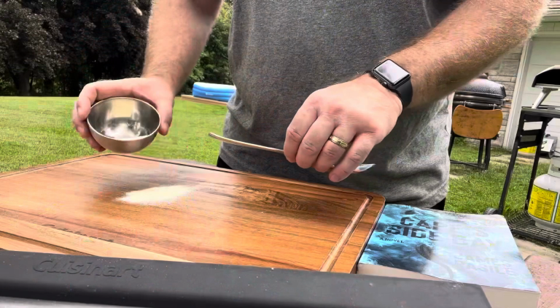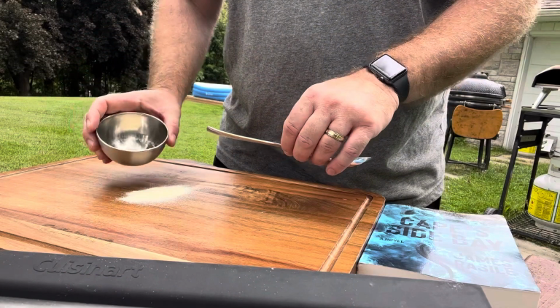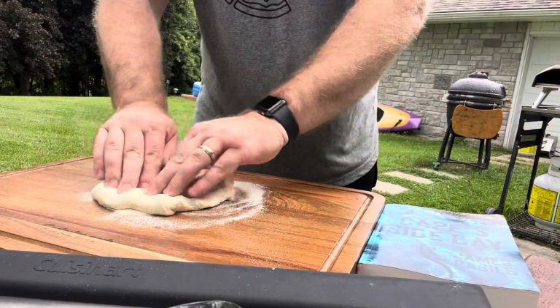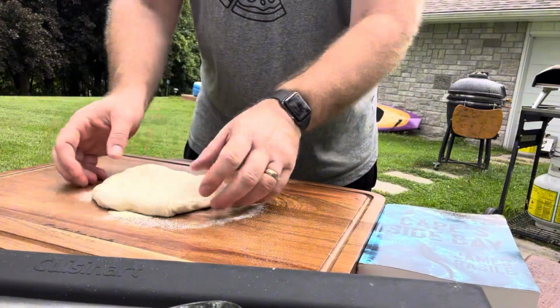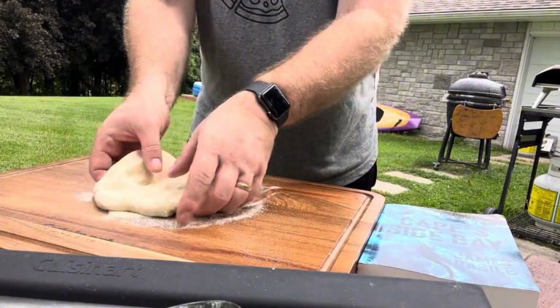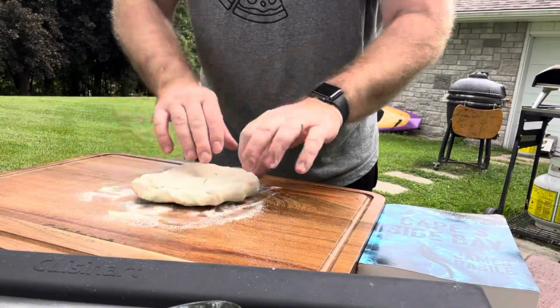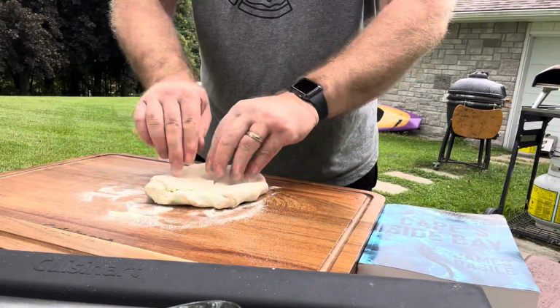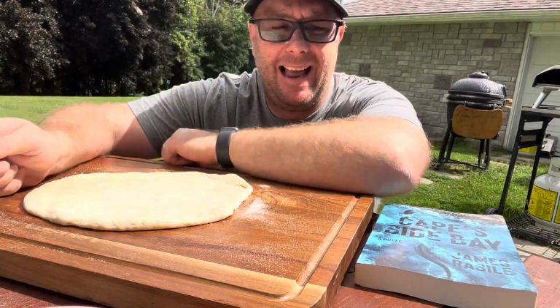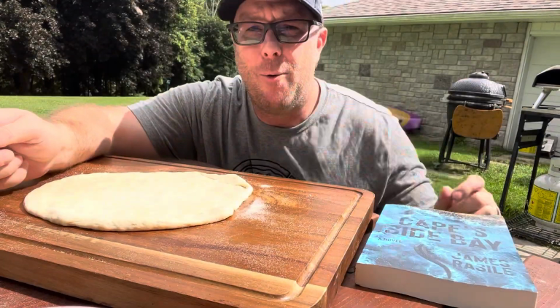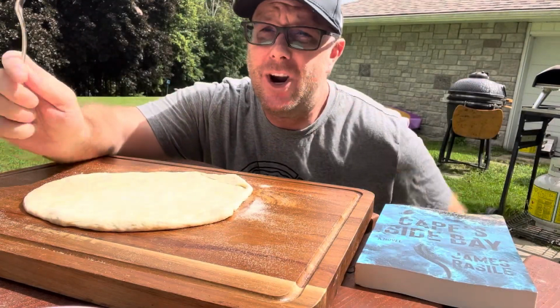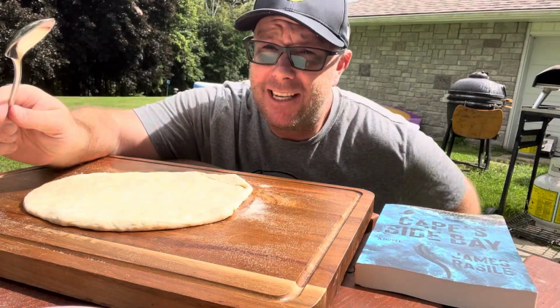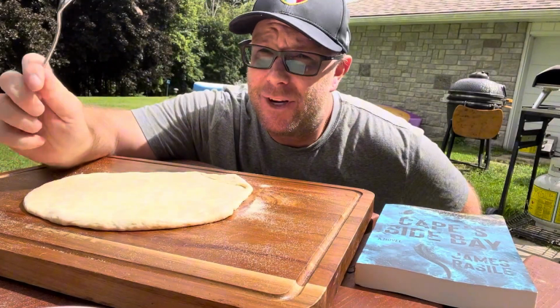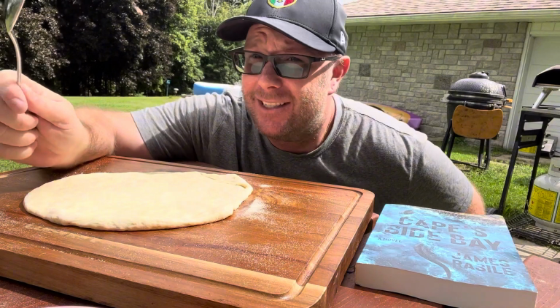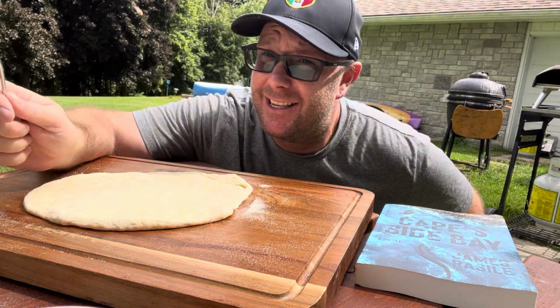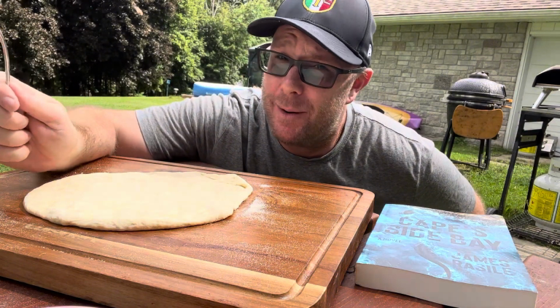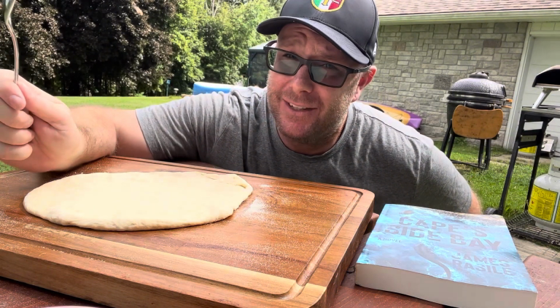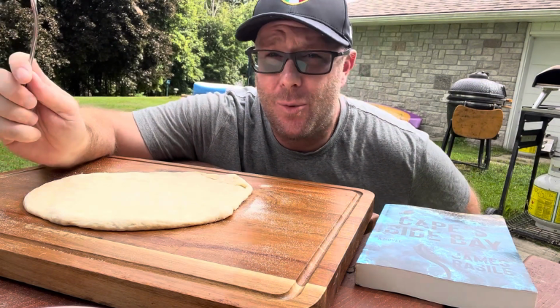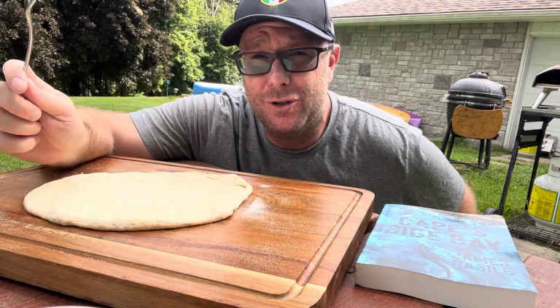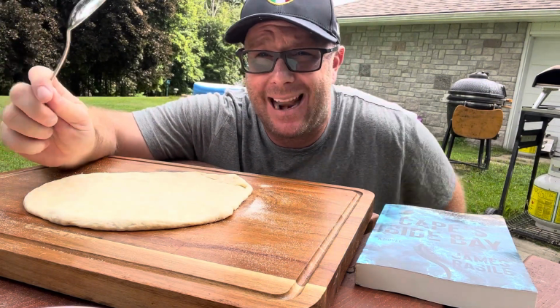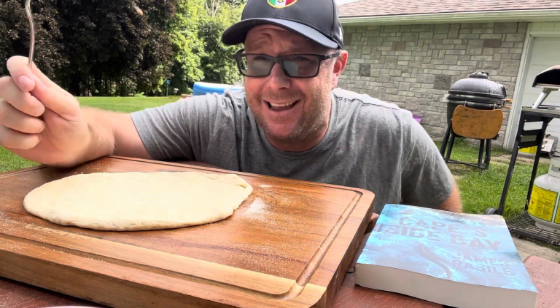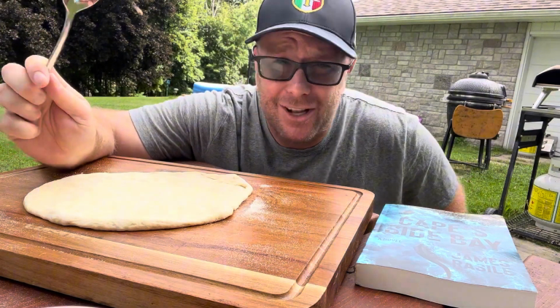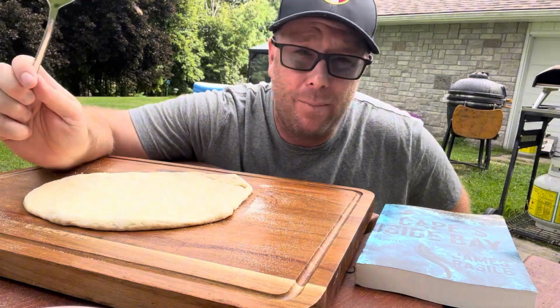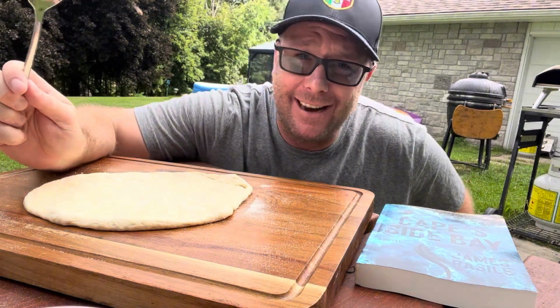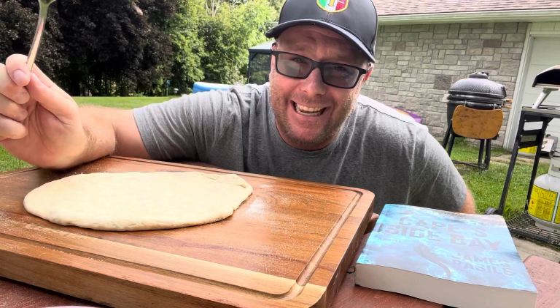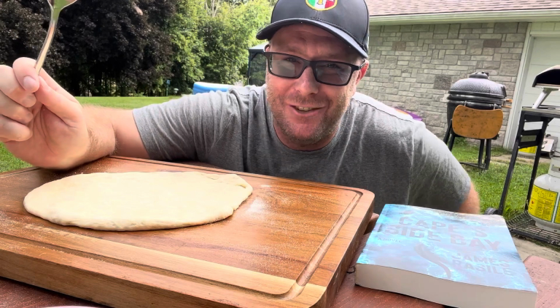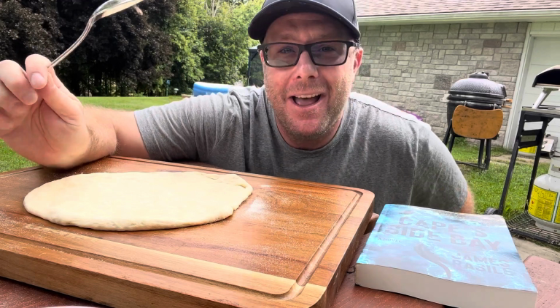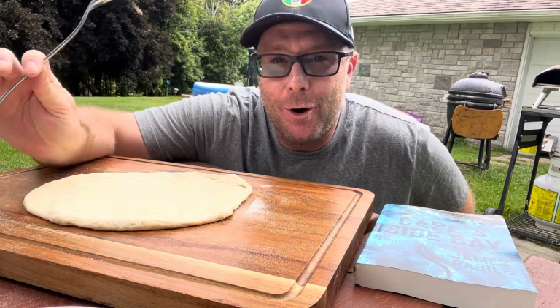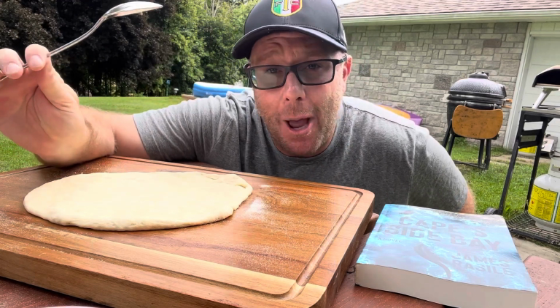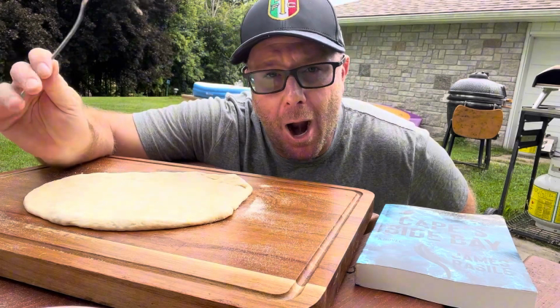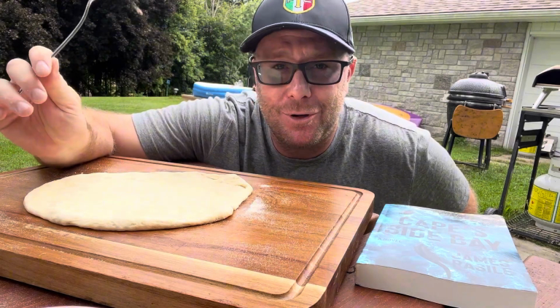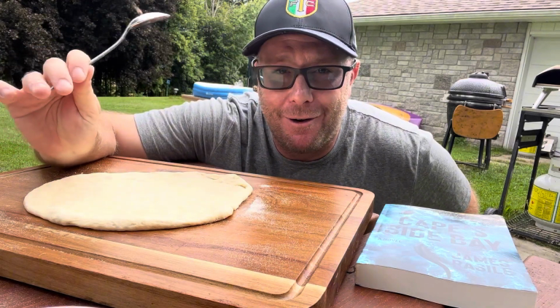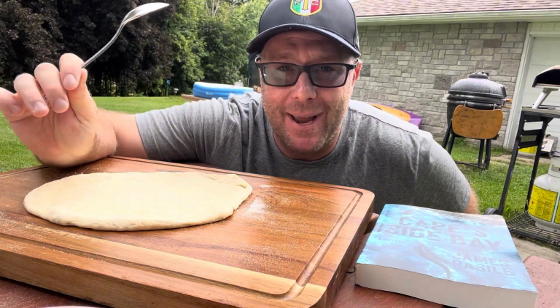Semolina flour. Stretch it out. And now, because this is a rib pizza, we're gonna do something that I don't particularly enjoy — we're gonna use barbecue sauce on the base.